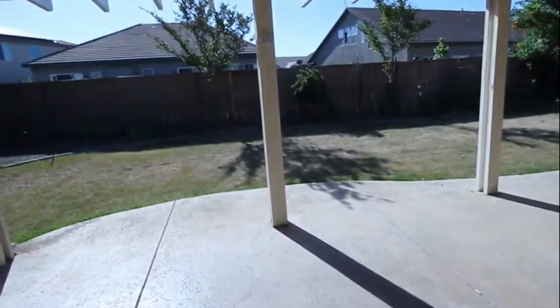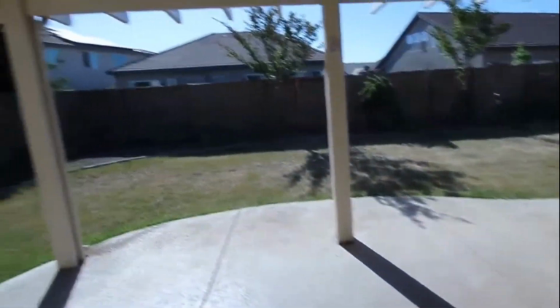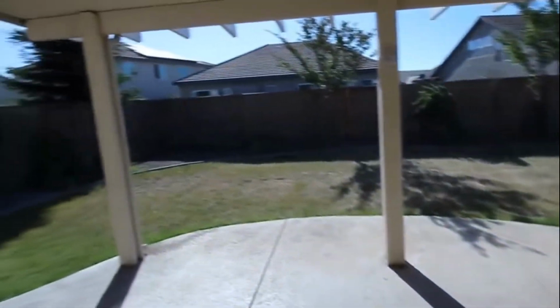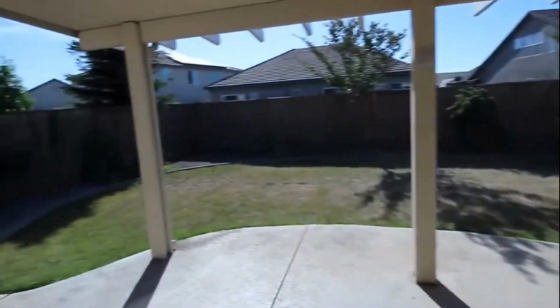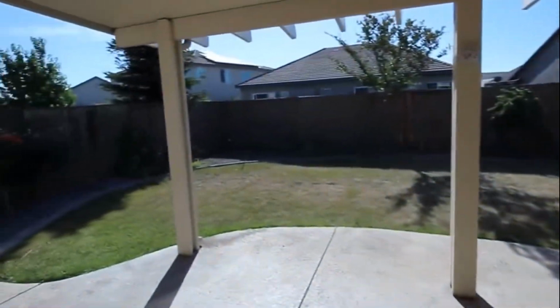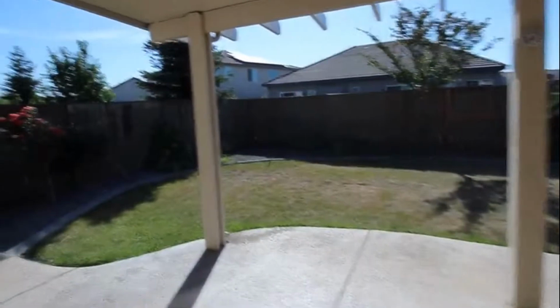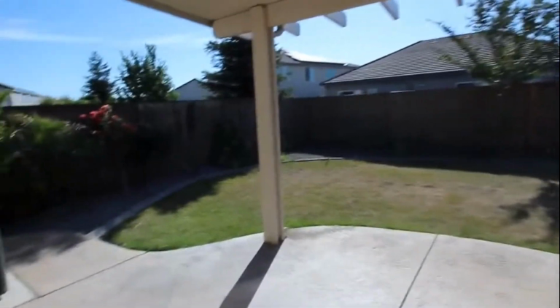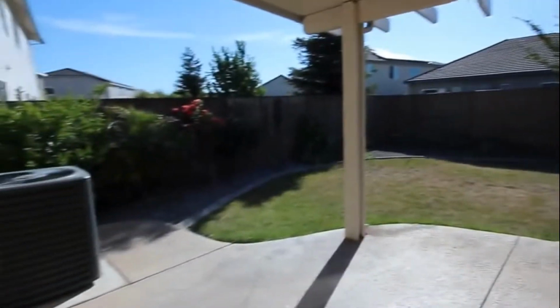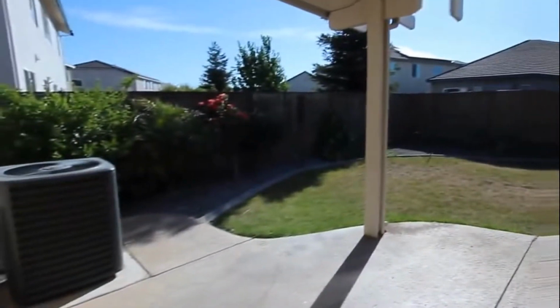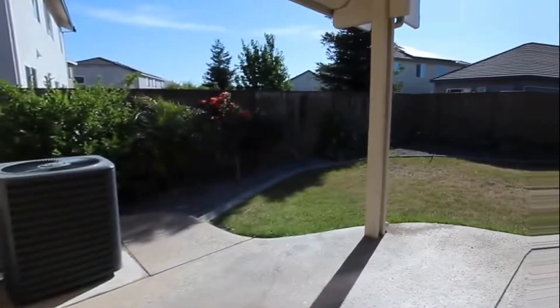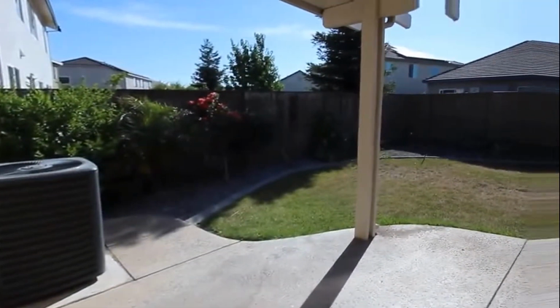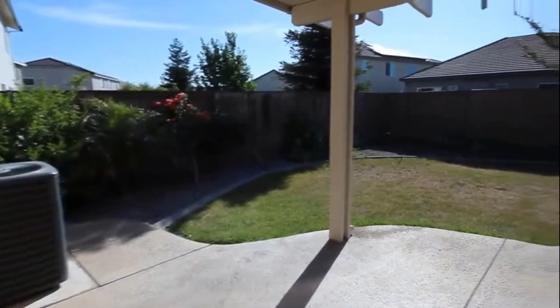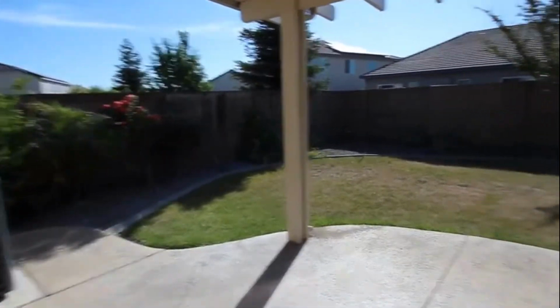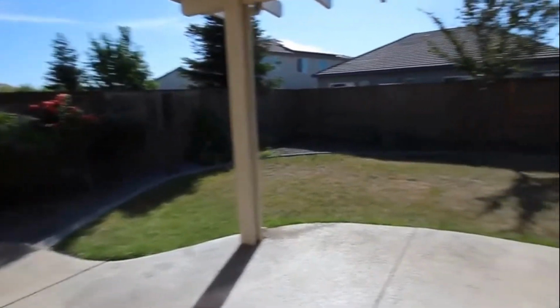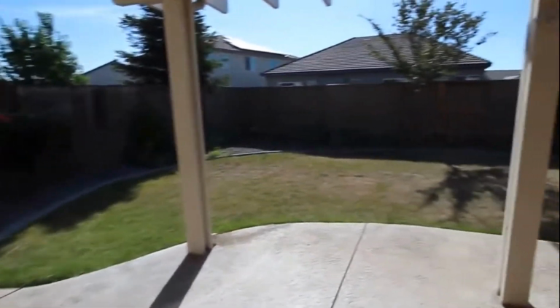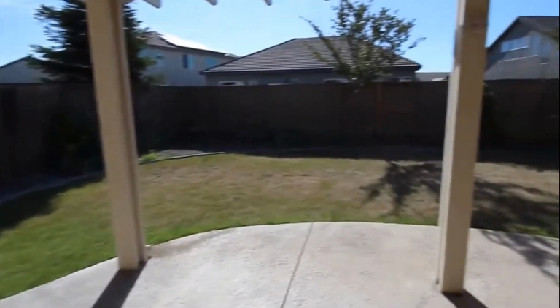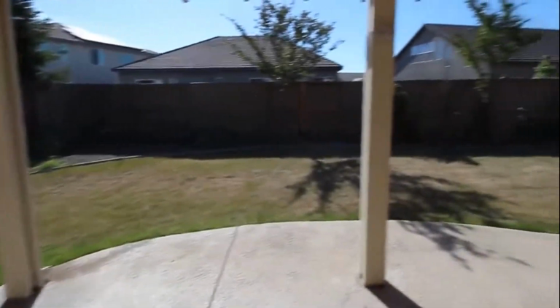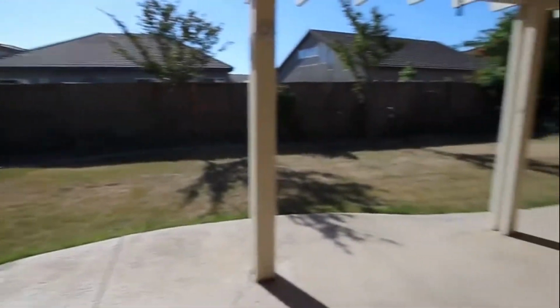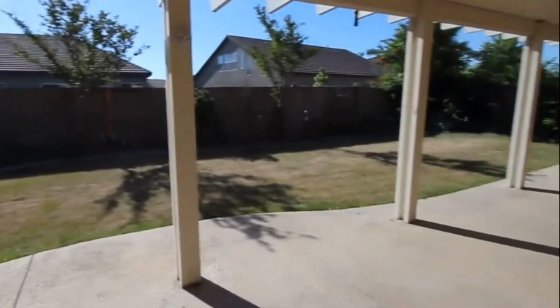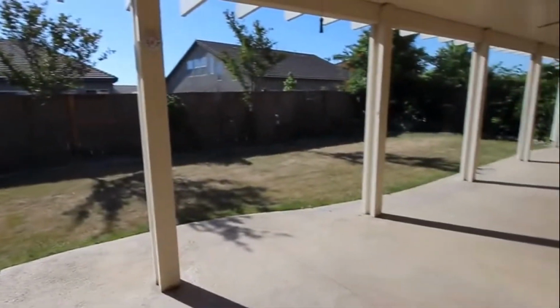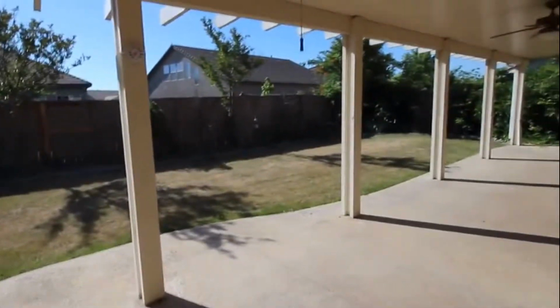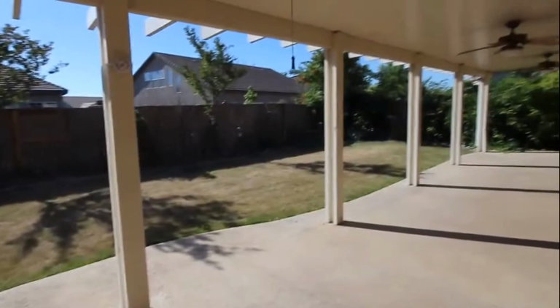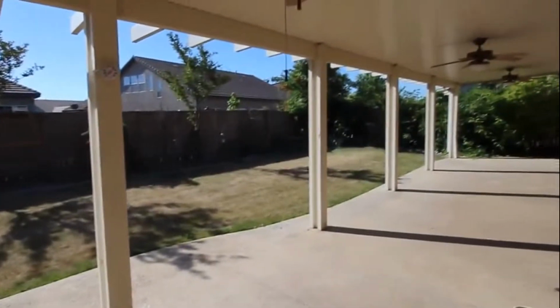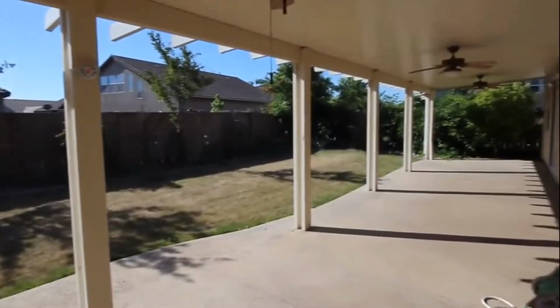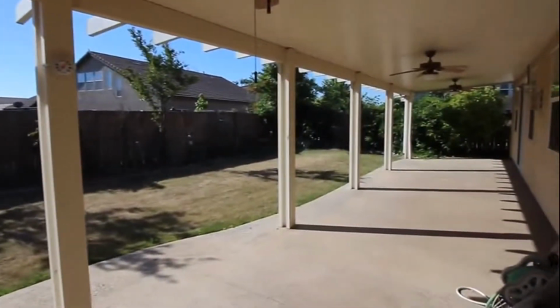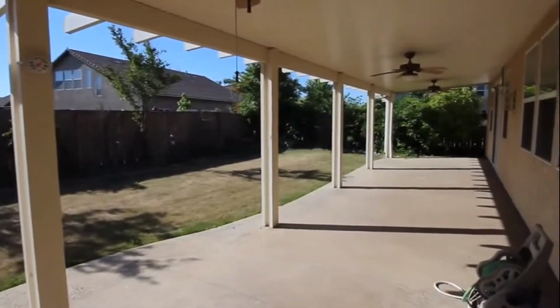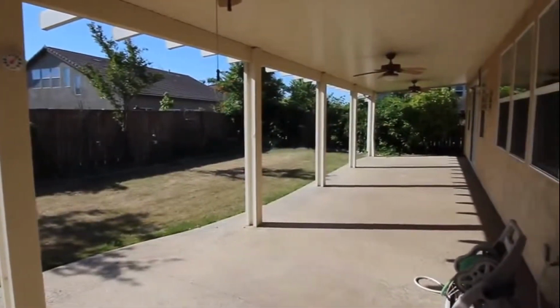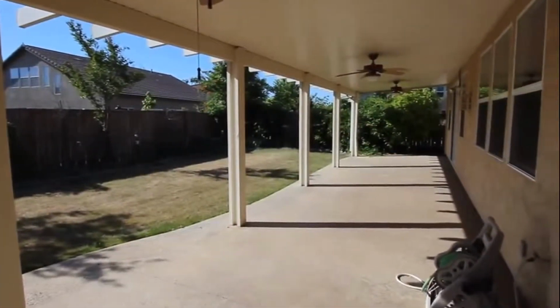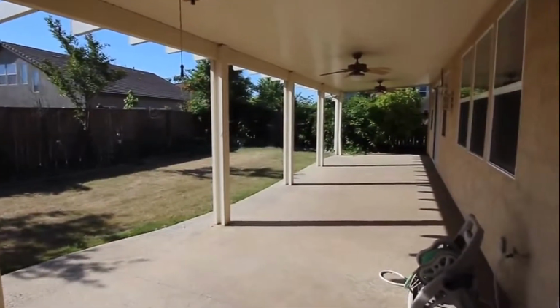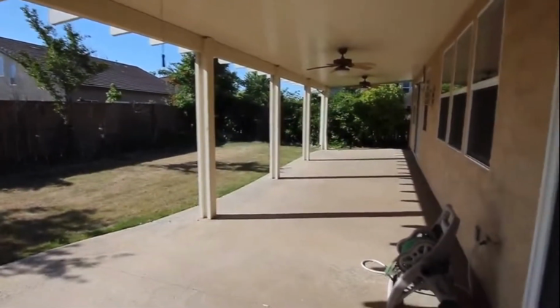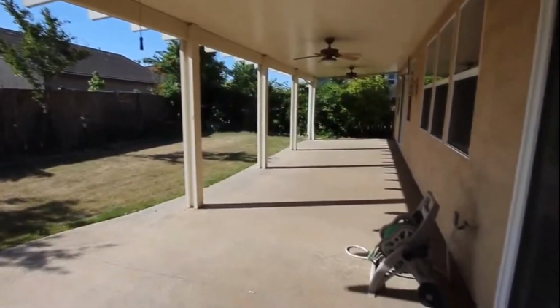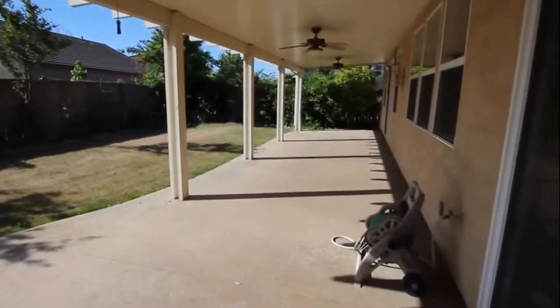Out into the backyard — it is a covered dry space patio with two or three ceiling fans. Plenty of space for entertaining.